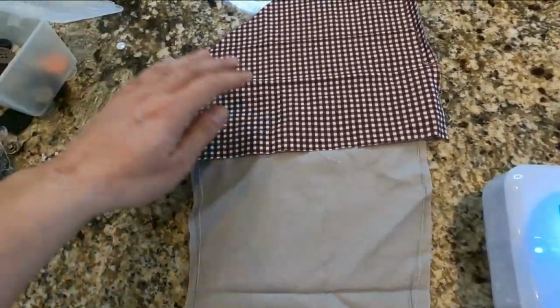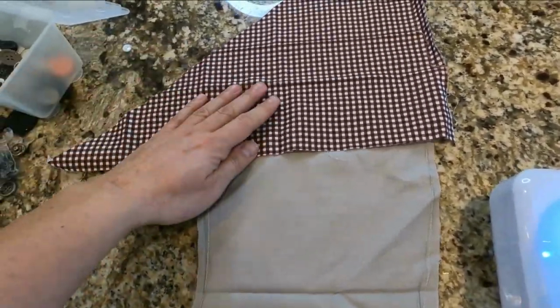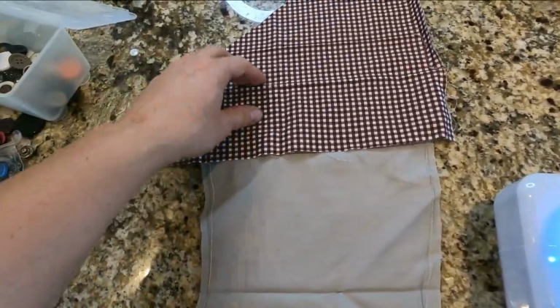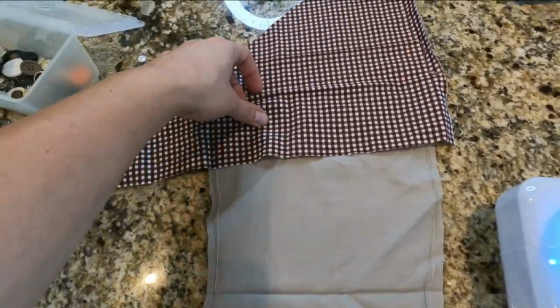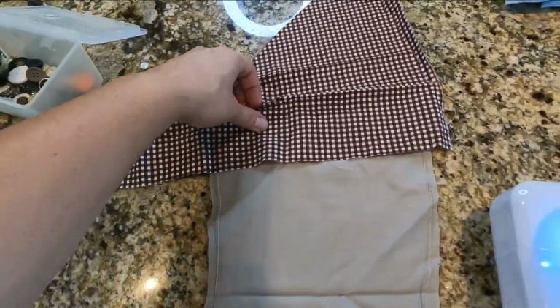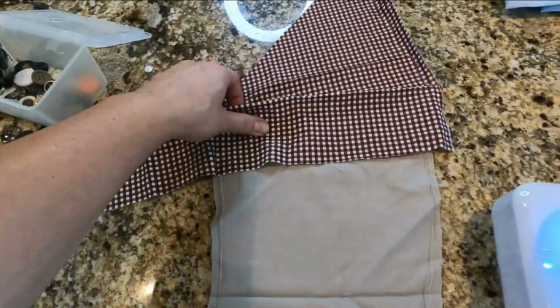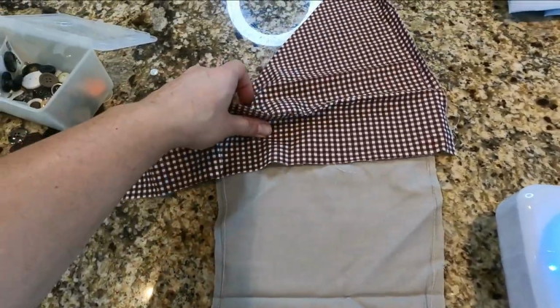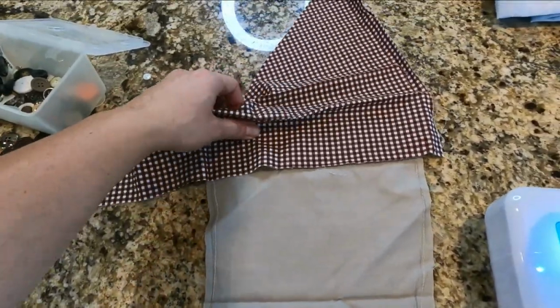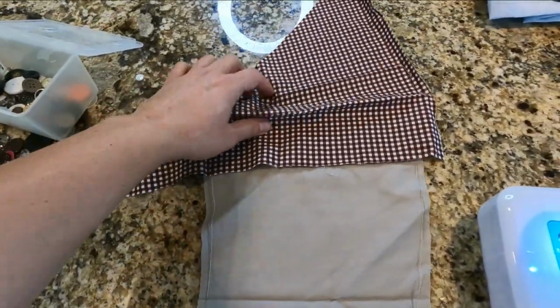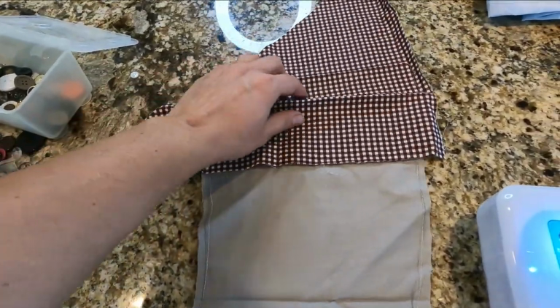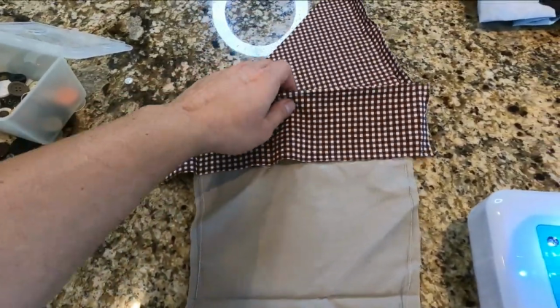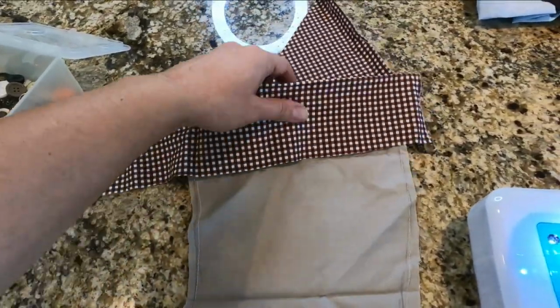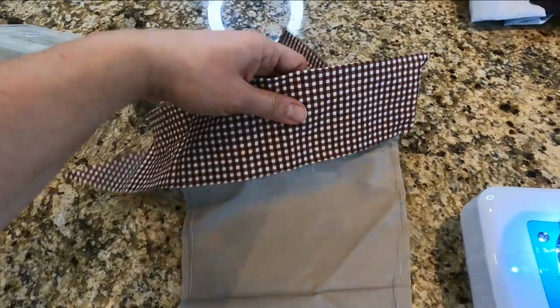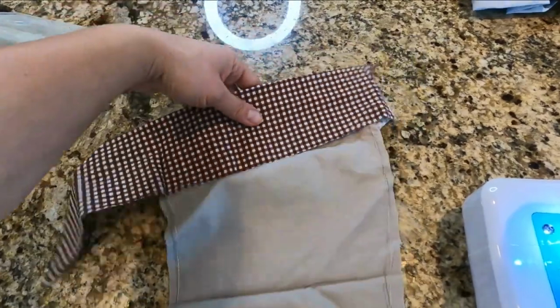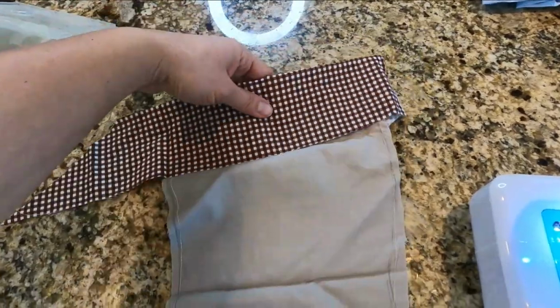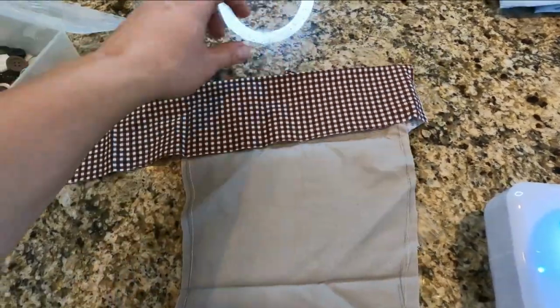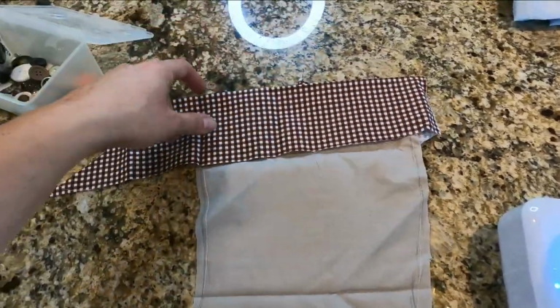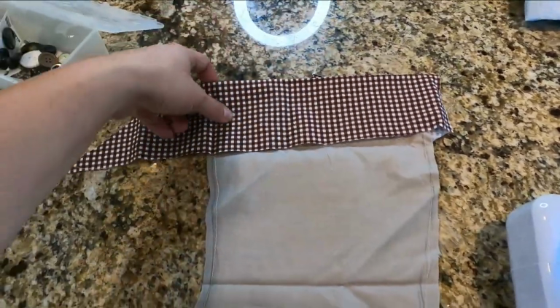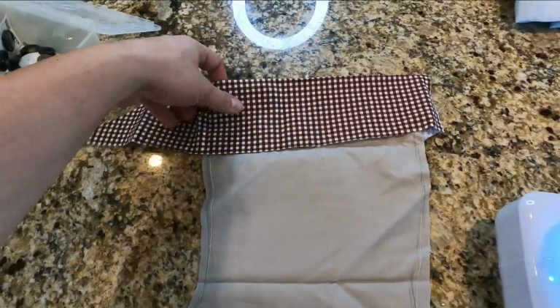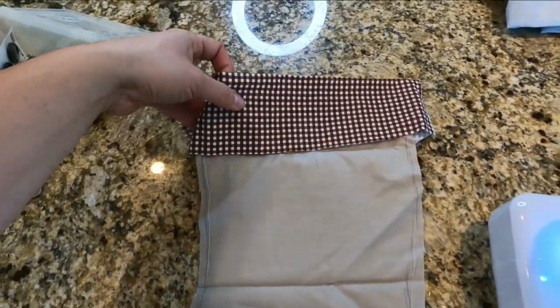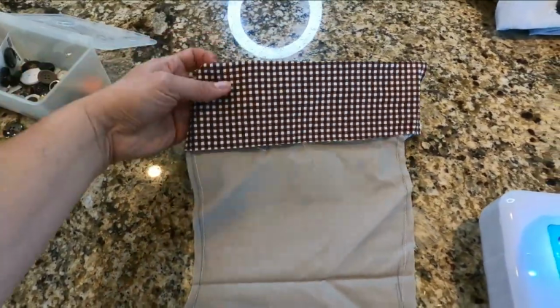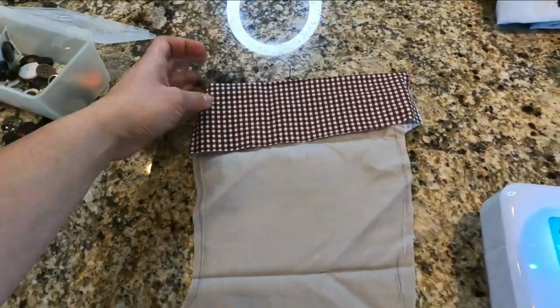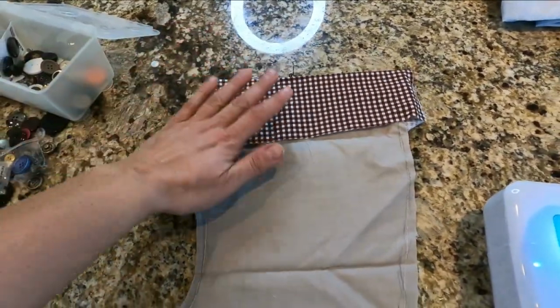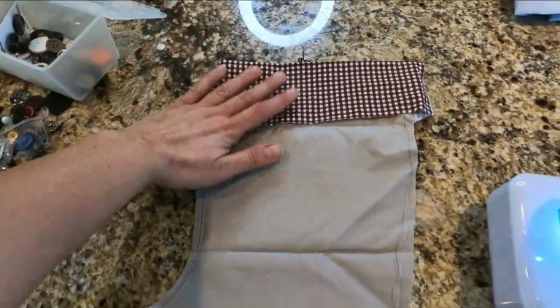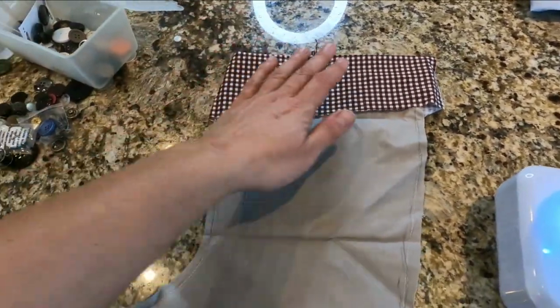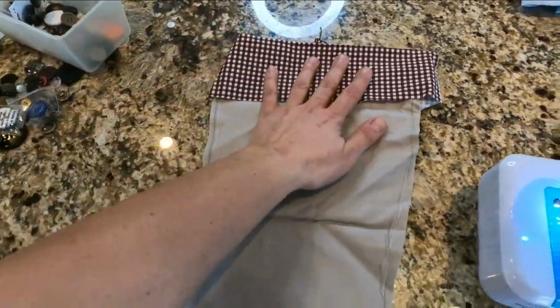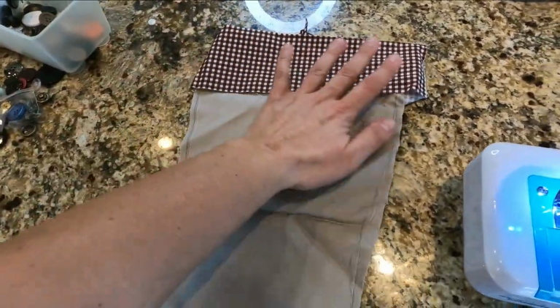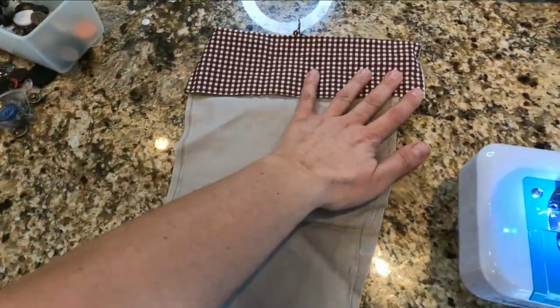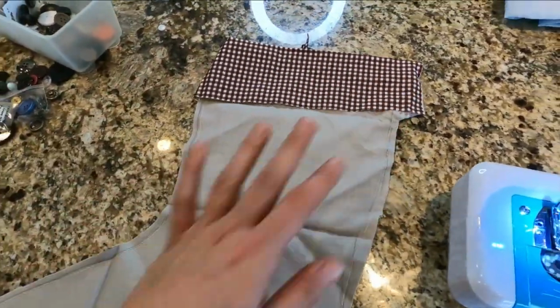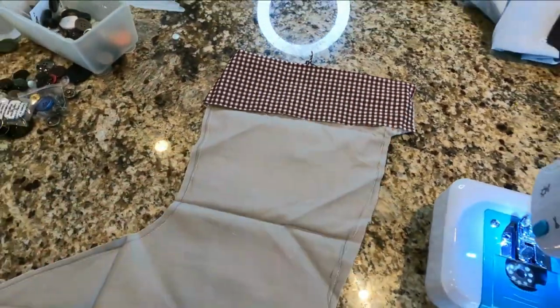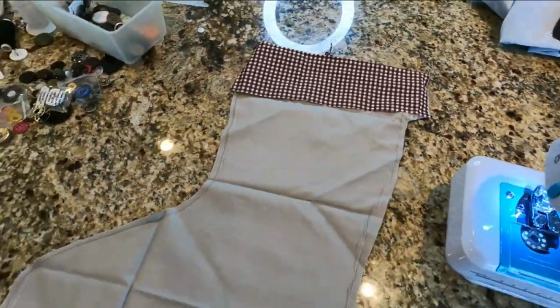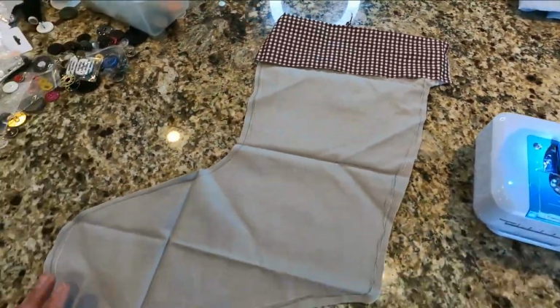I have no idea how I'm going to do the top section, but it's essentially going to look like that. I think that'll look super cute.